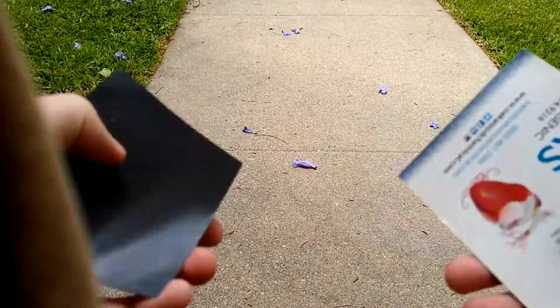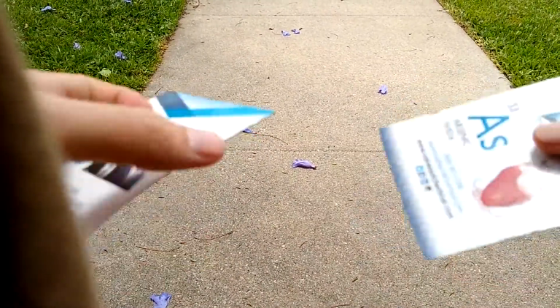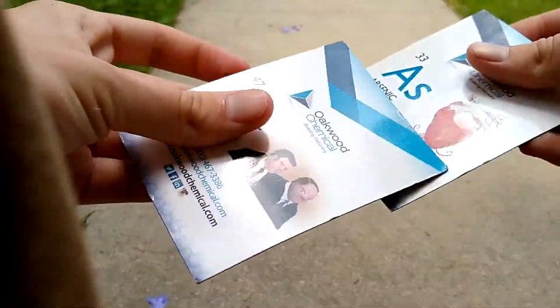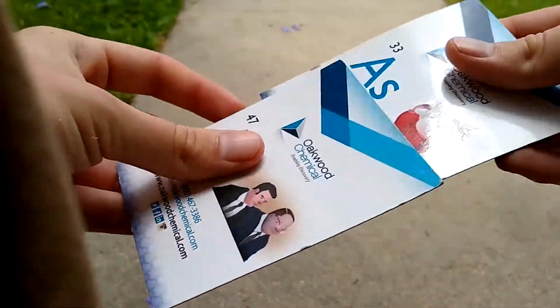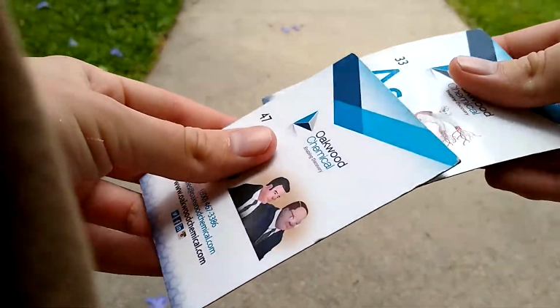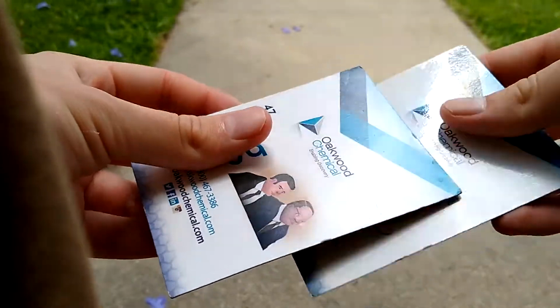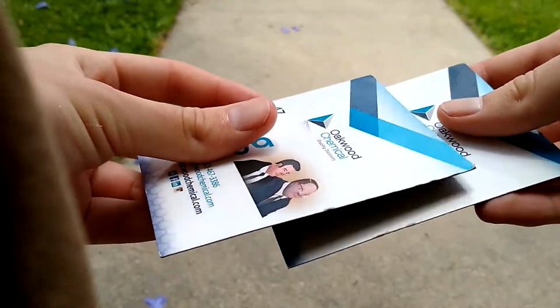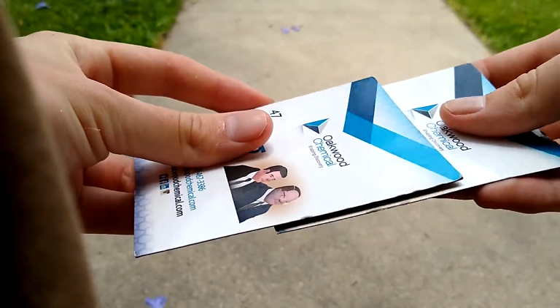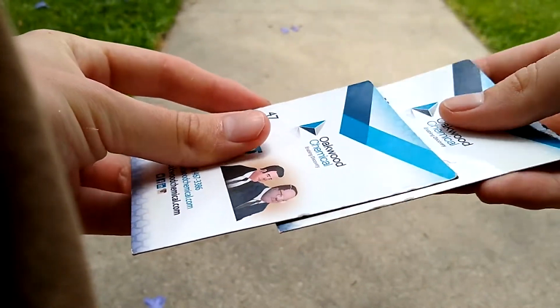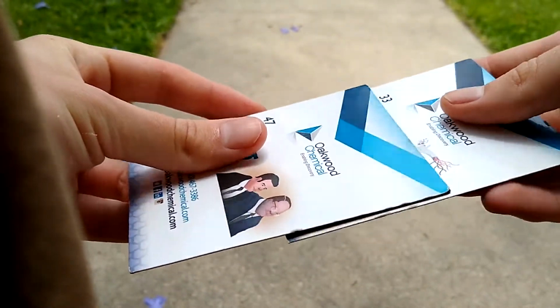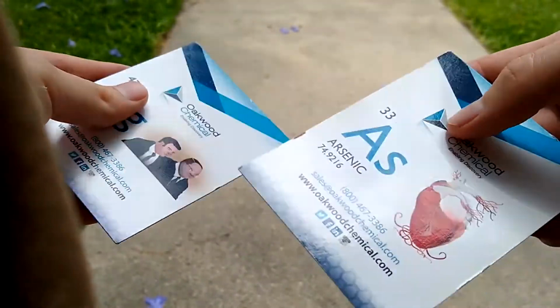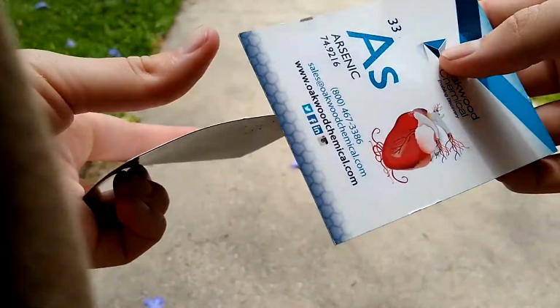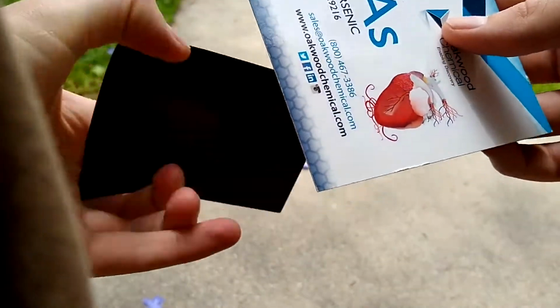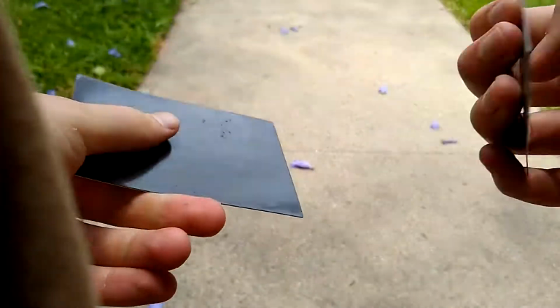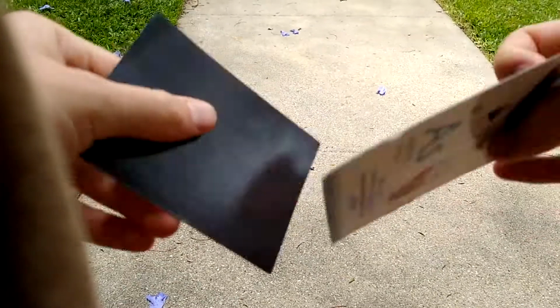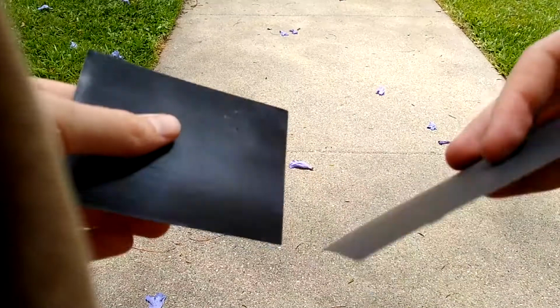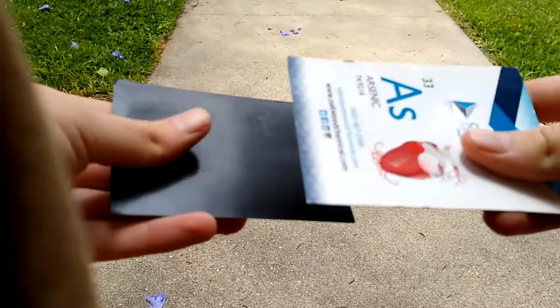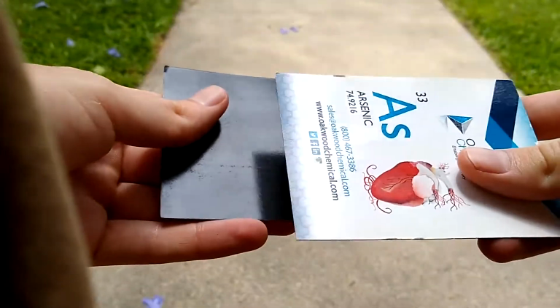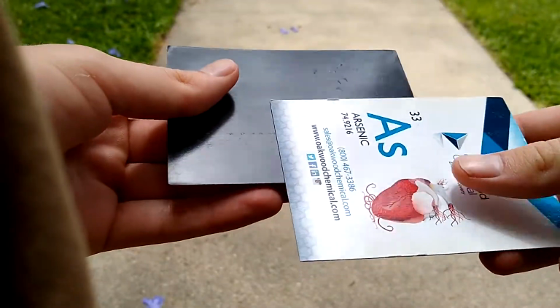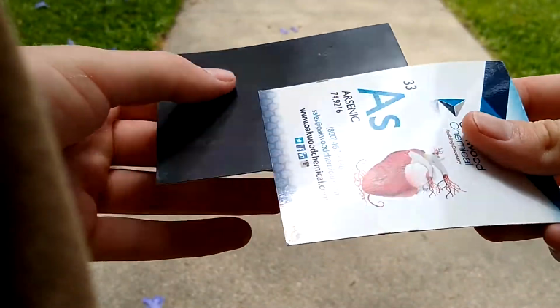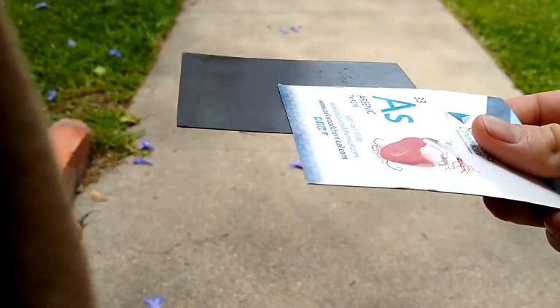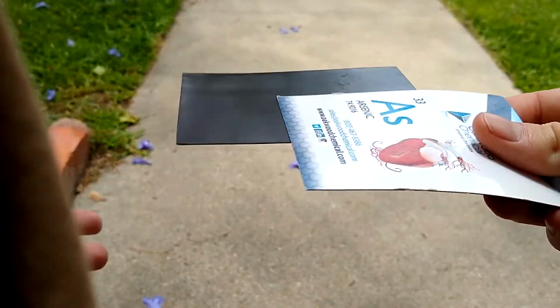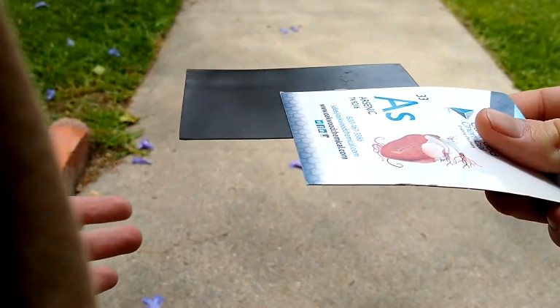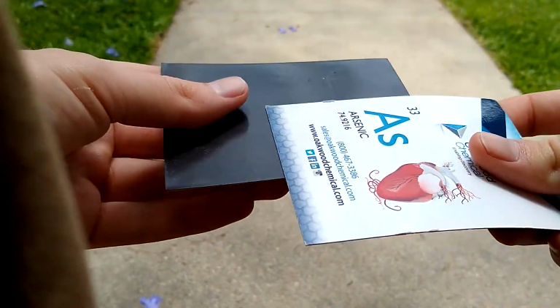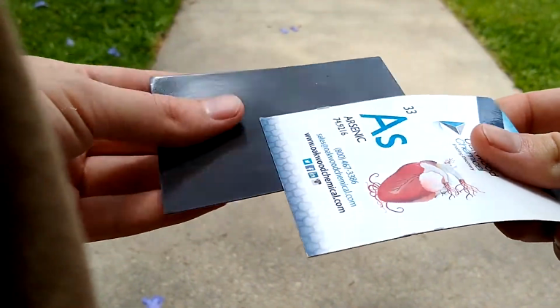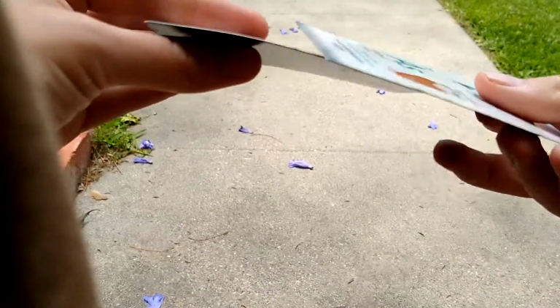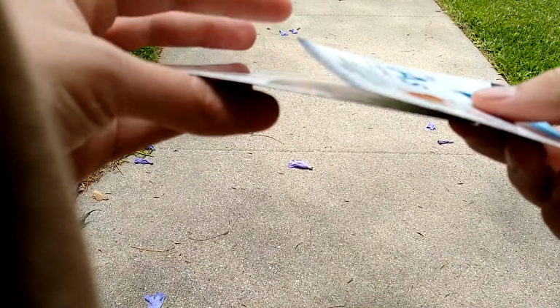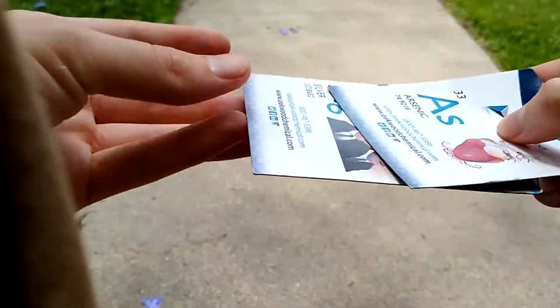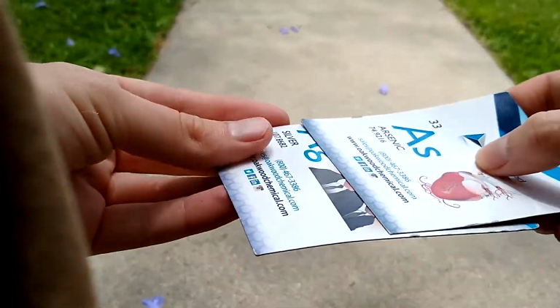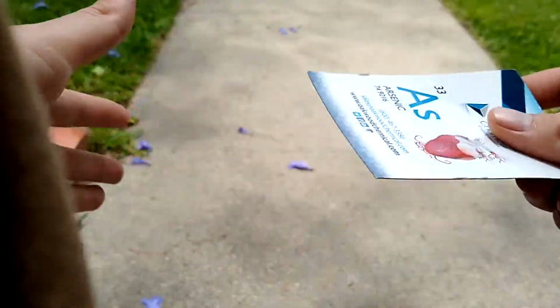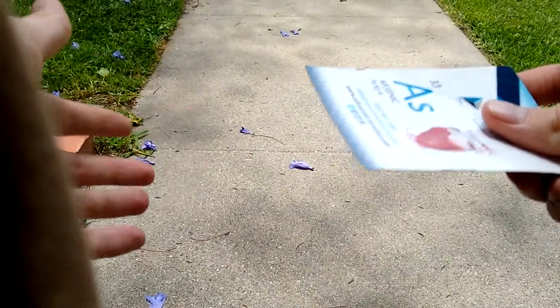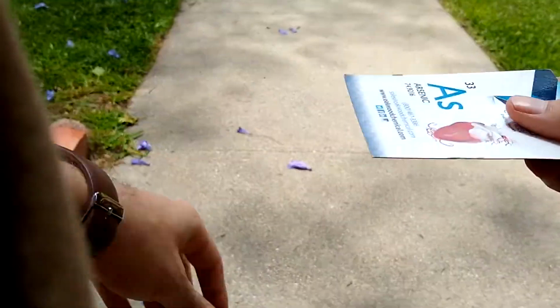So what you're going to do is try to stick them together just like this. You should feel a little bit of a pull maybe, especially if you put the two black sides together. They stick together. So if I put it this way, it just falls.